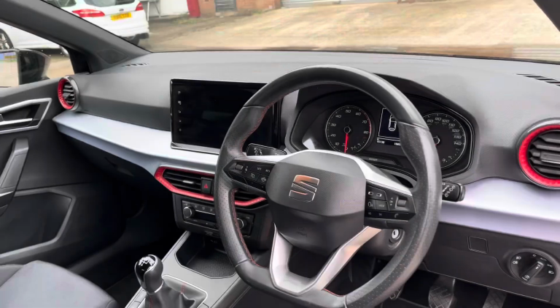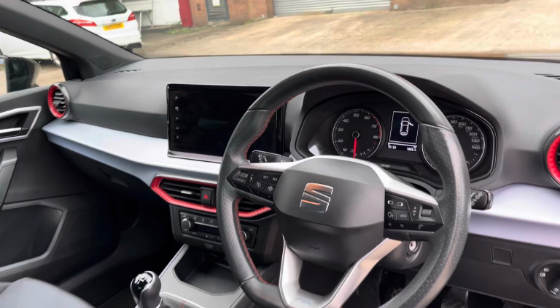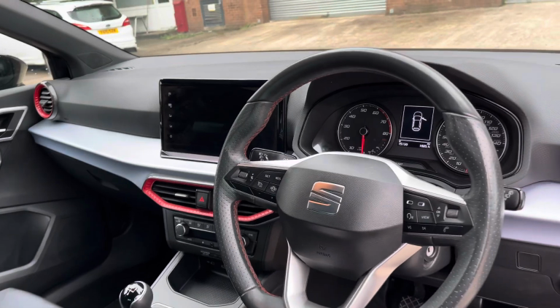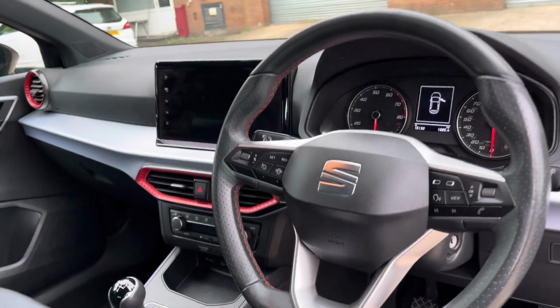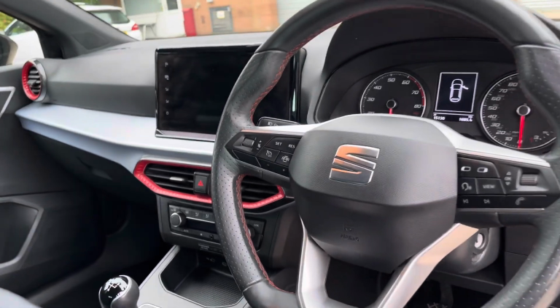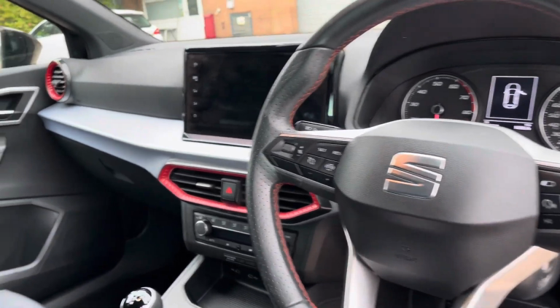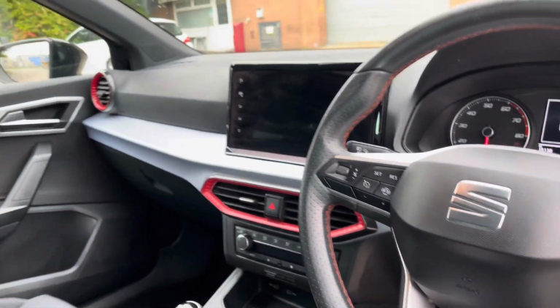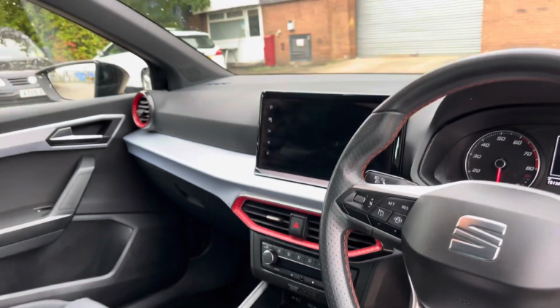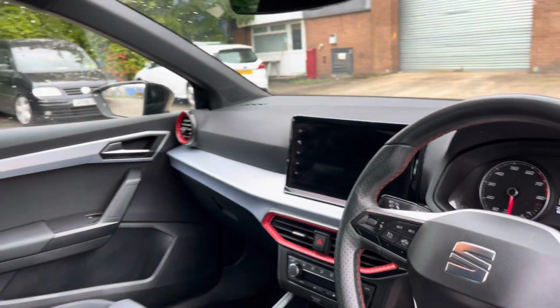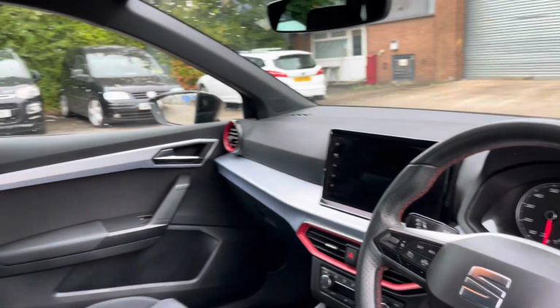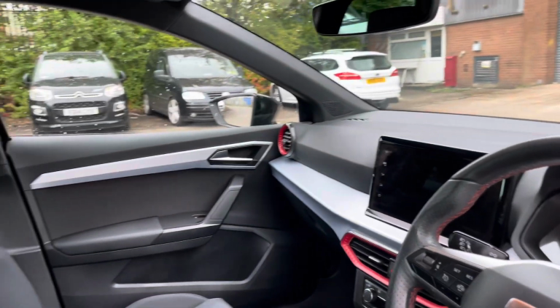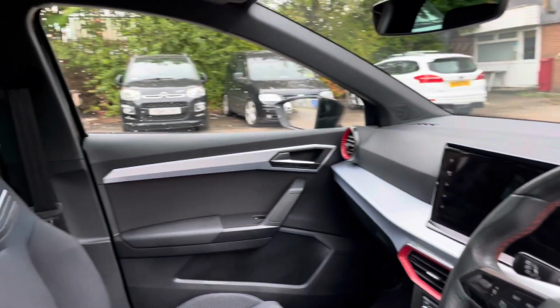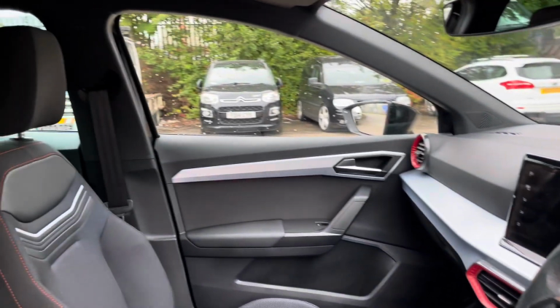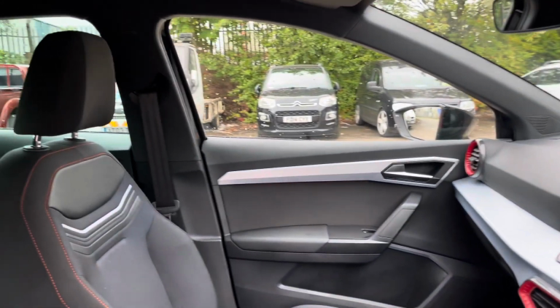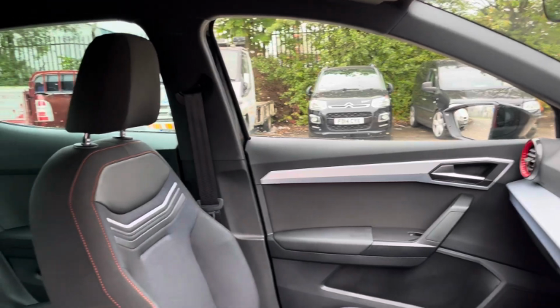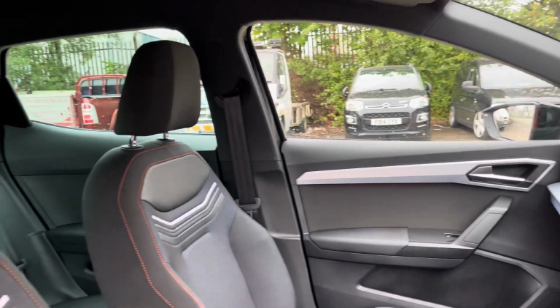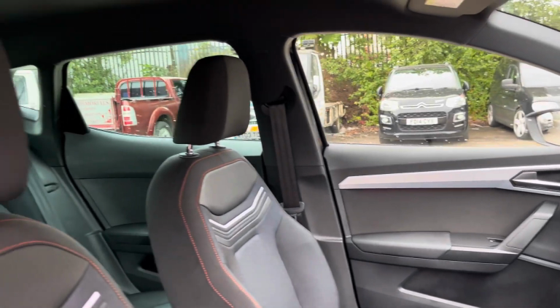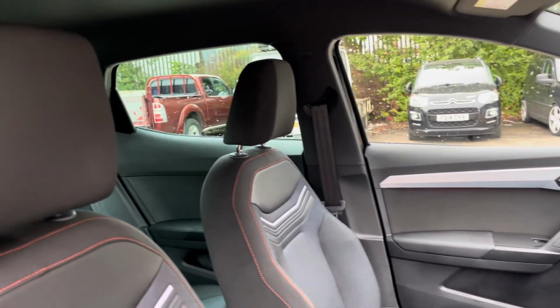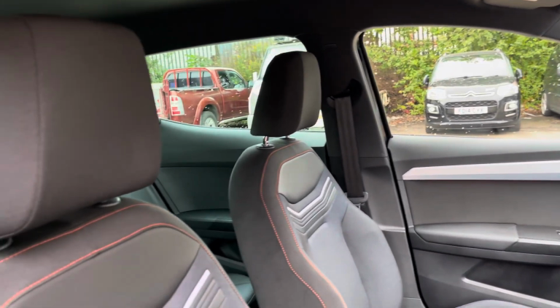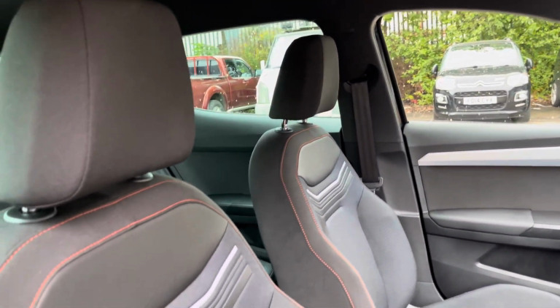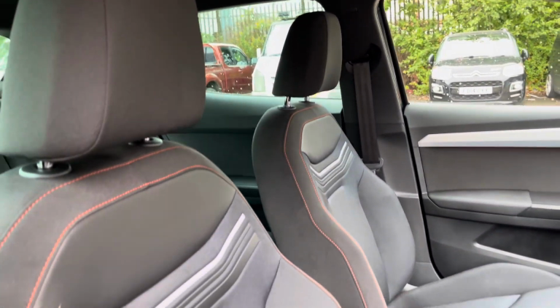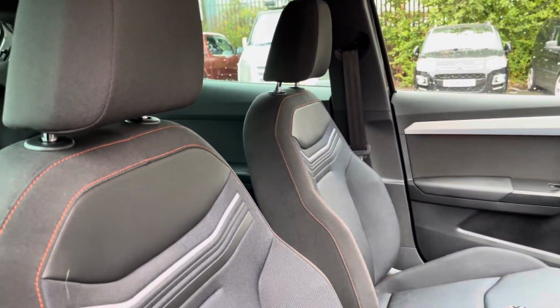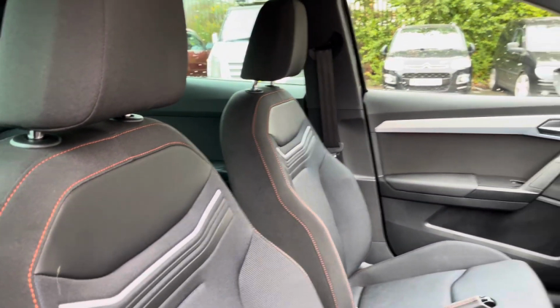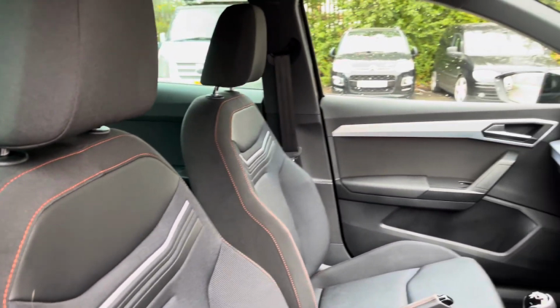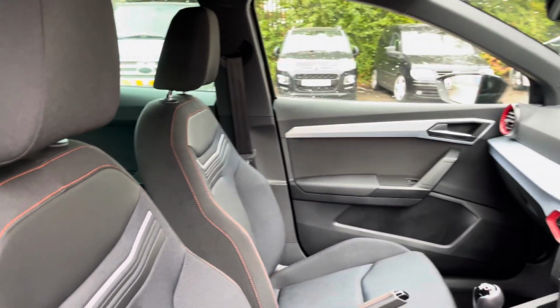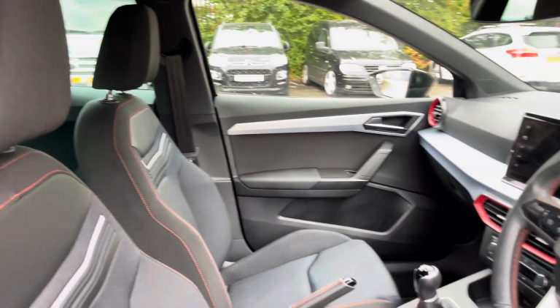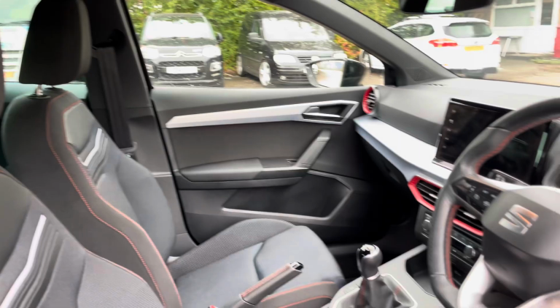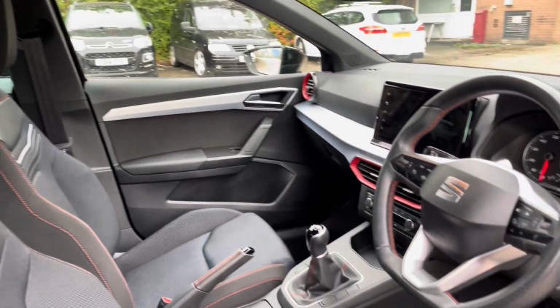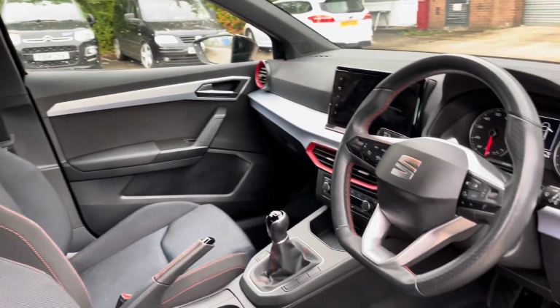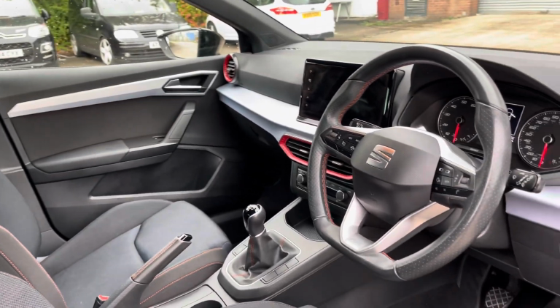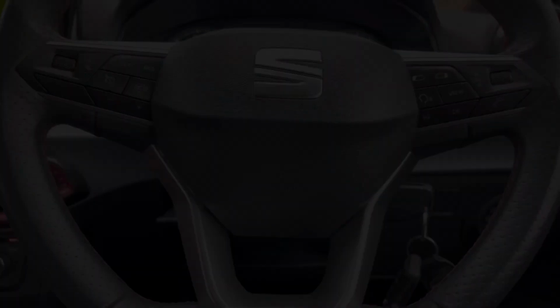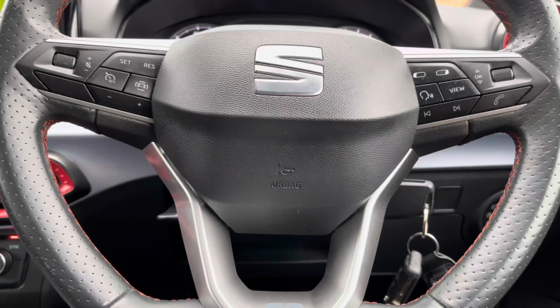Into the front of the vehicle now we have the gorgeous dashboard on display which does feature the red air vent surrounds along with the chrome interior door handles. The vehicle's front sports seats also provide for an incredibly comfortable journey for both driver and passenger.